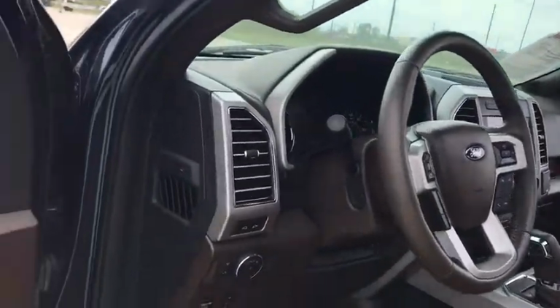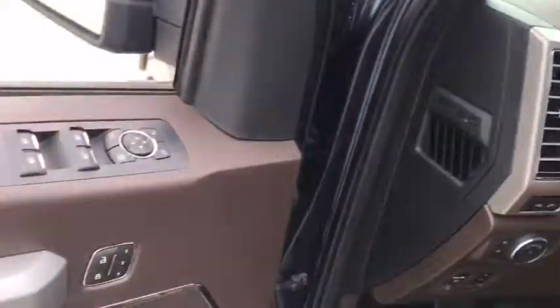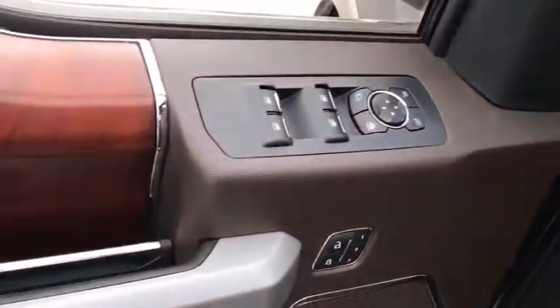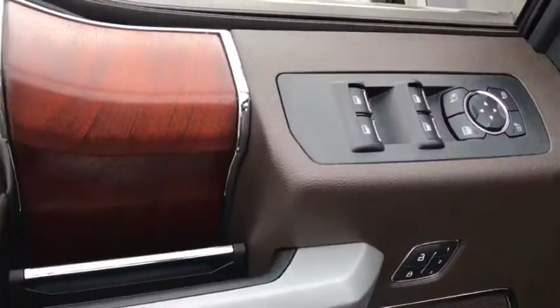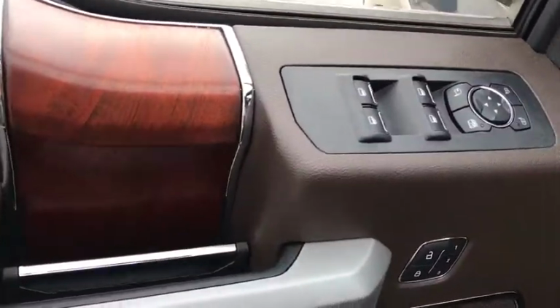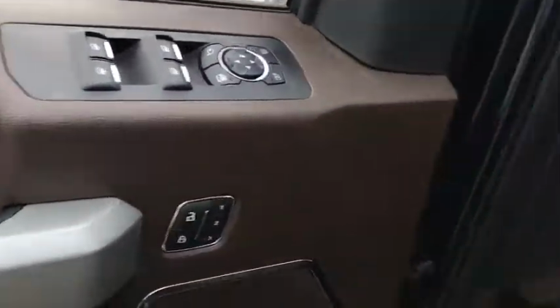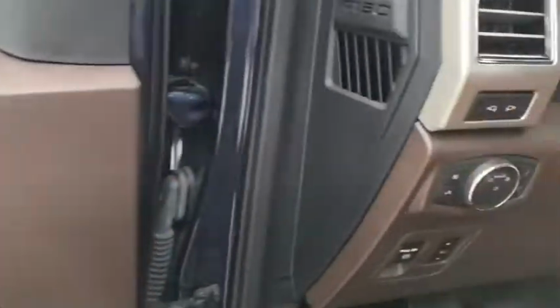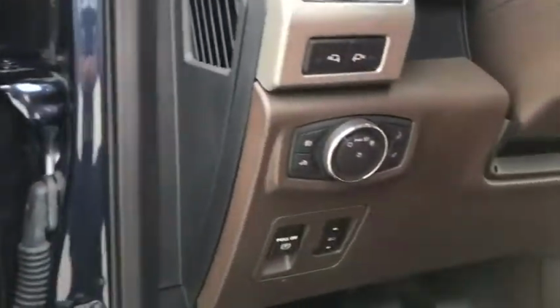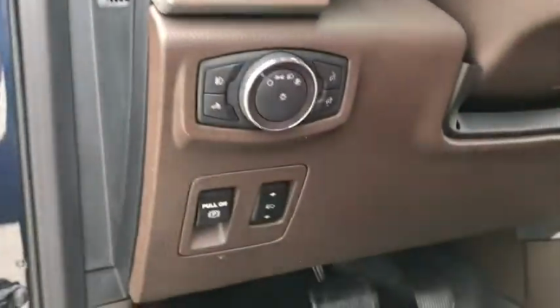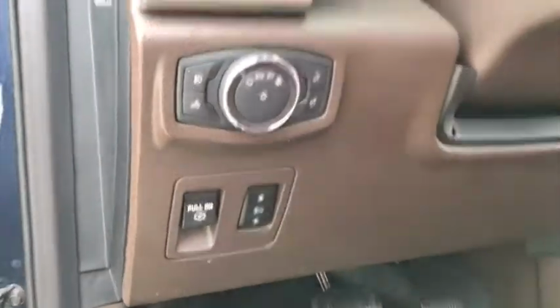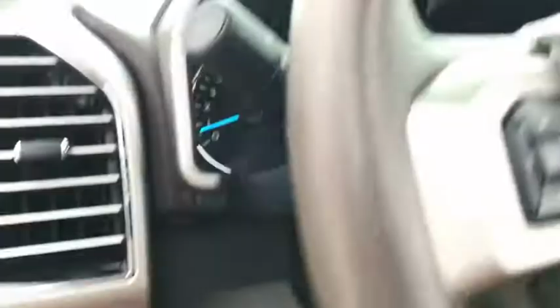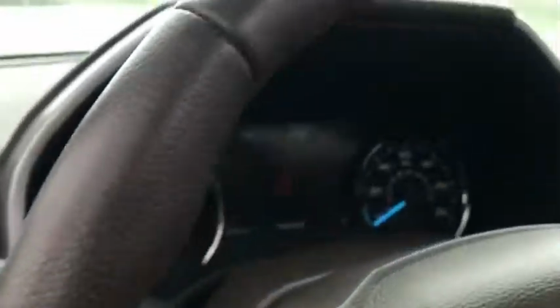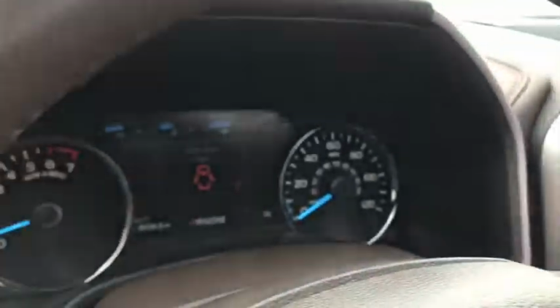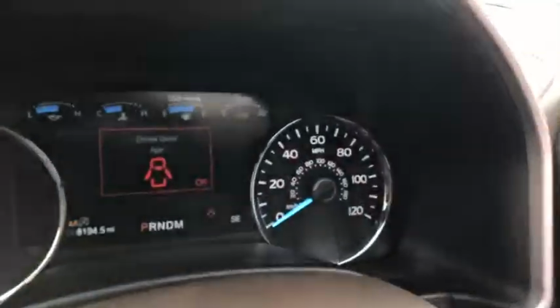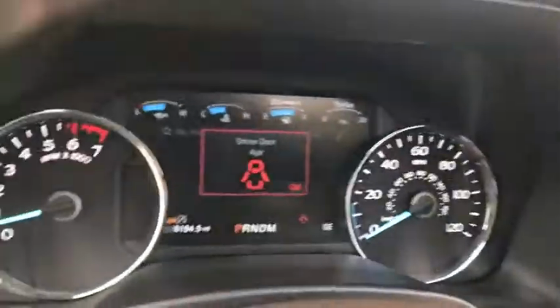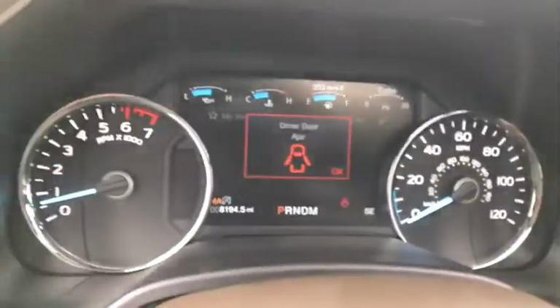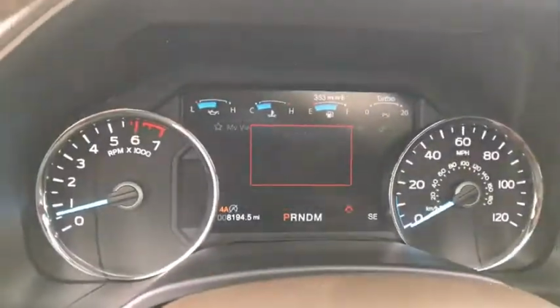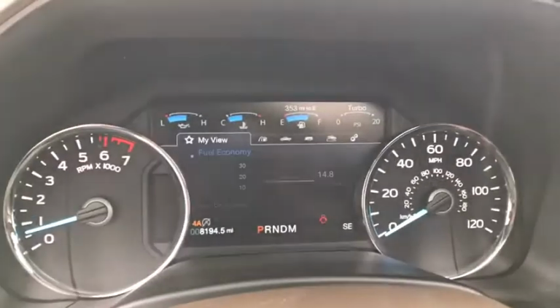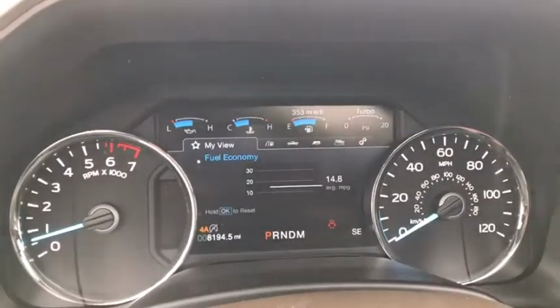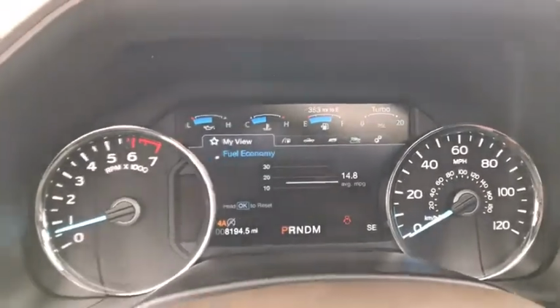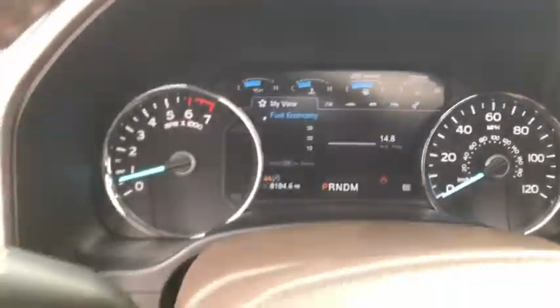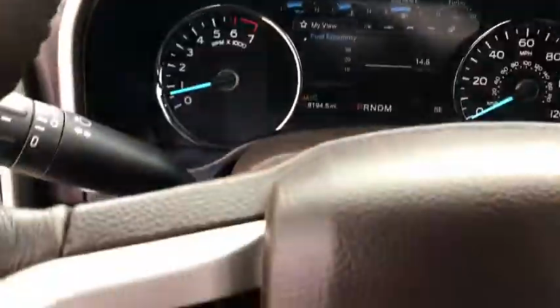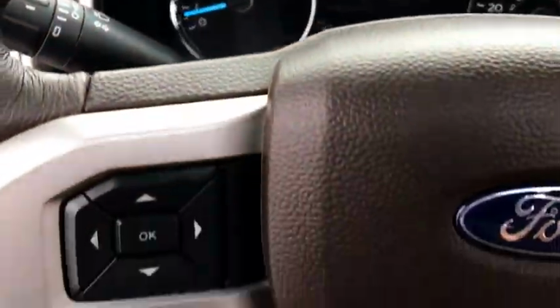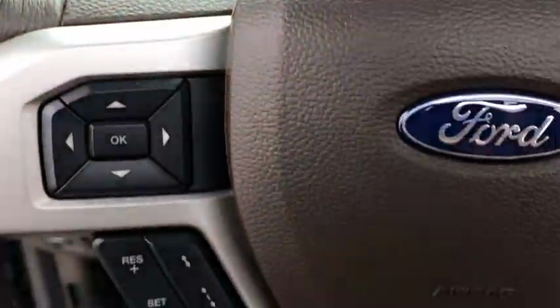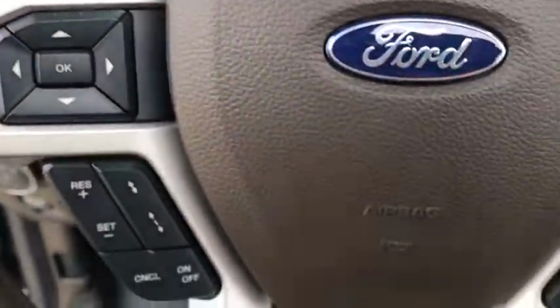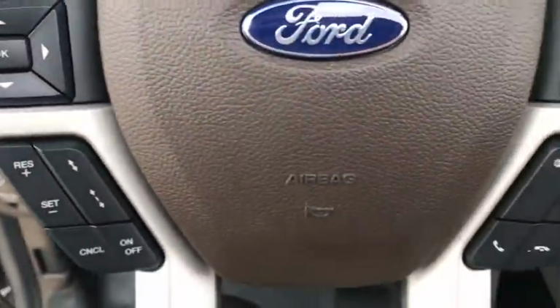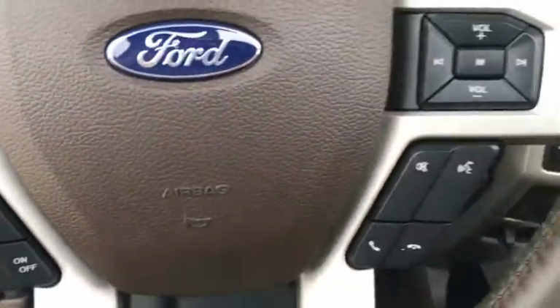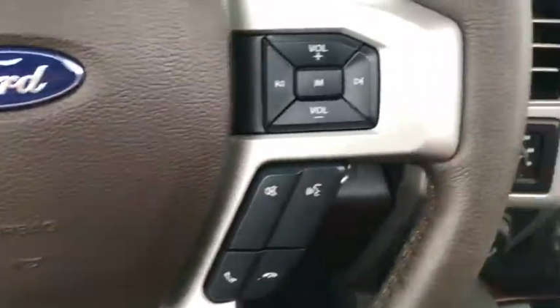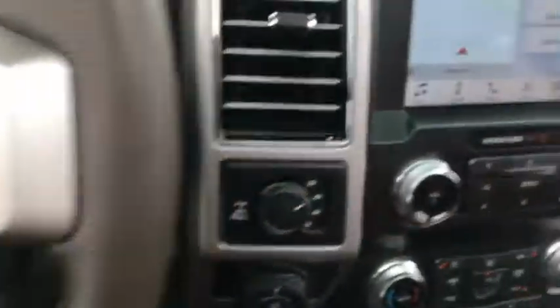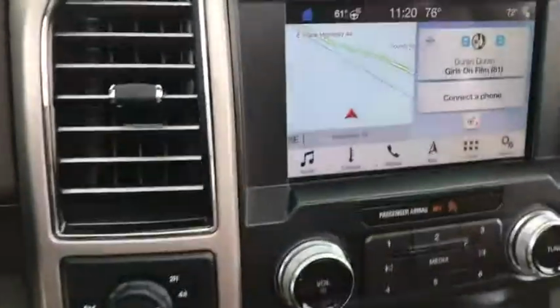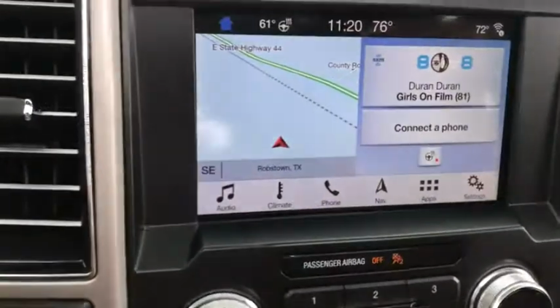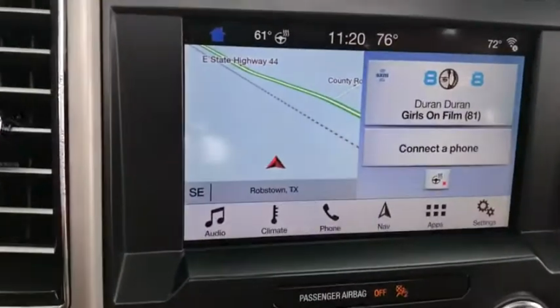Here are some of this vehicle's great options: navigation system, power passenger seat, traction control, Bluetooth, dual airbags, power steering, four-wheel disc brakes, universal garage door opener.